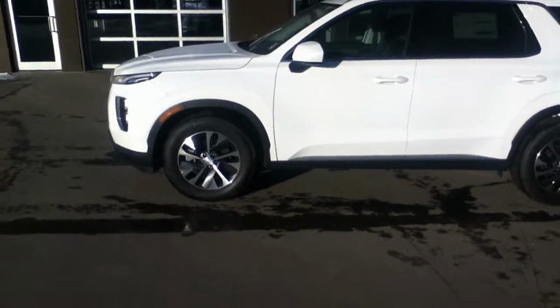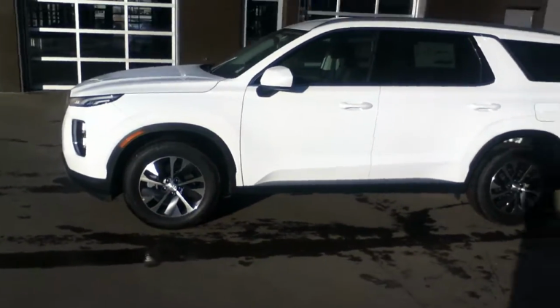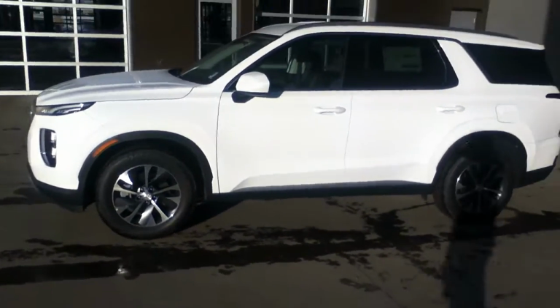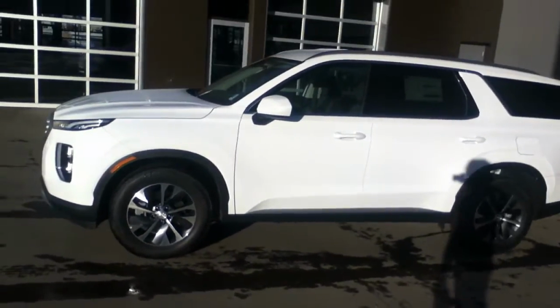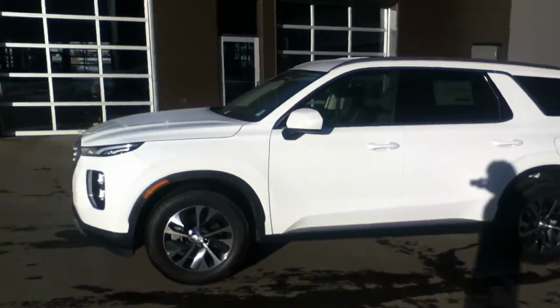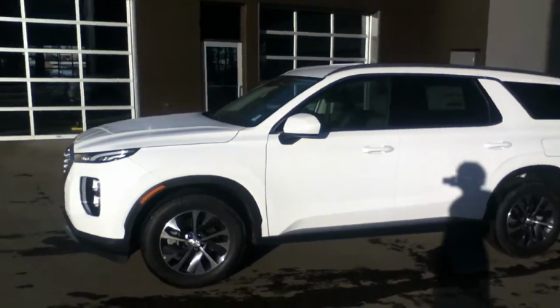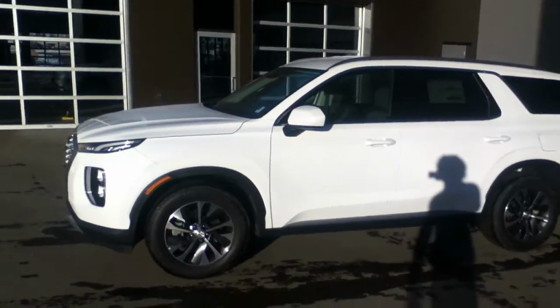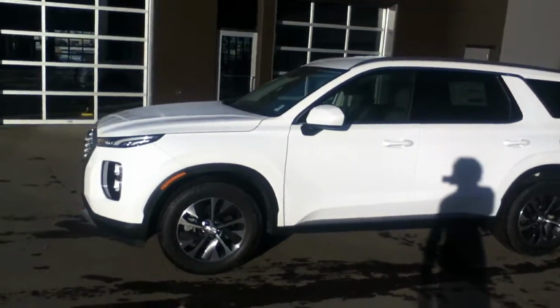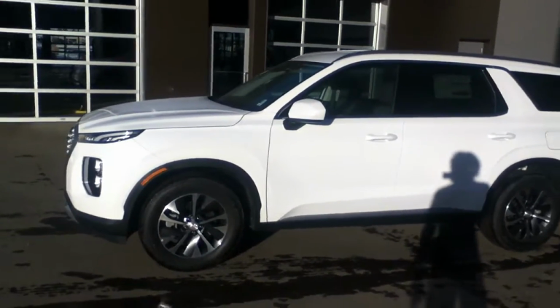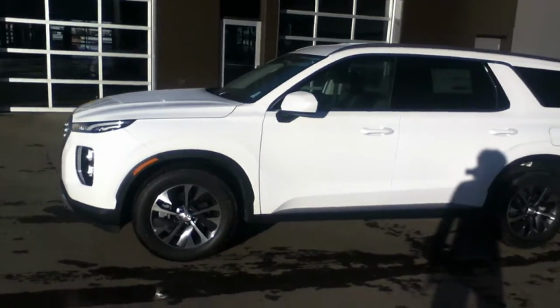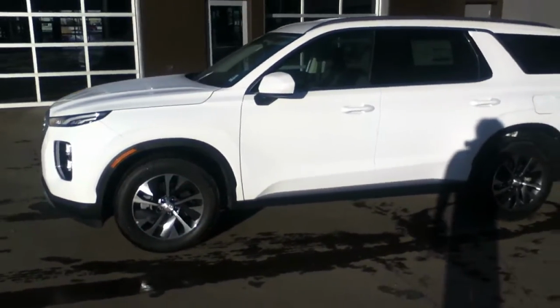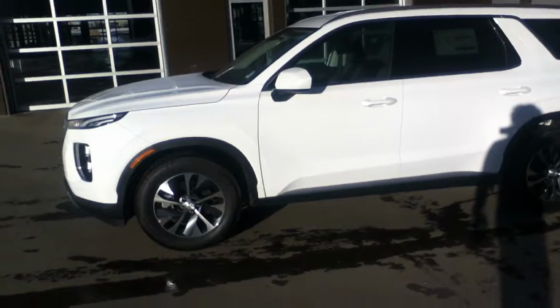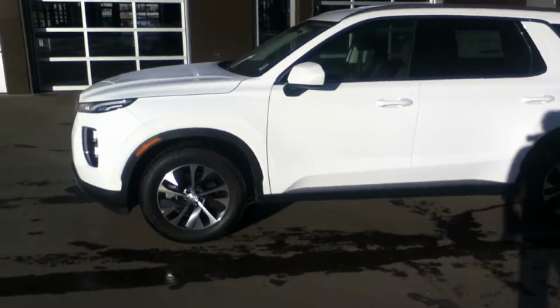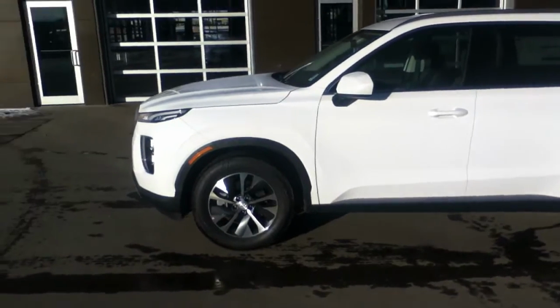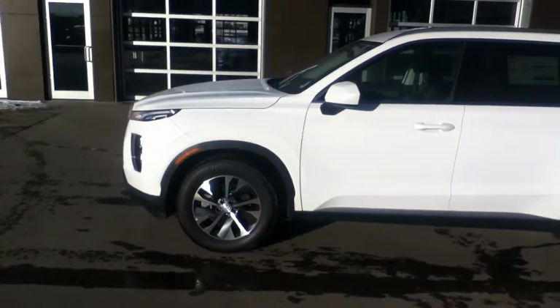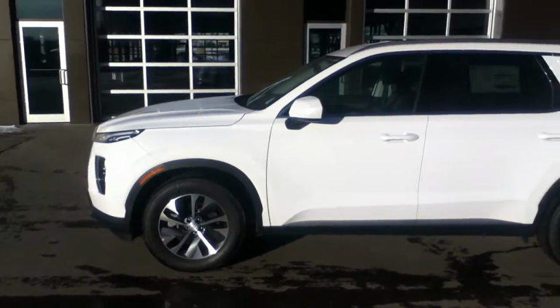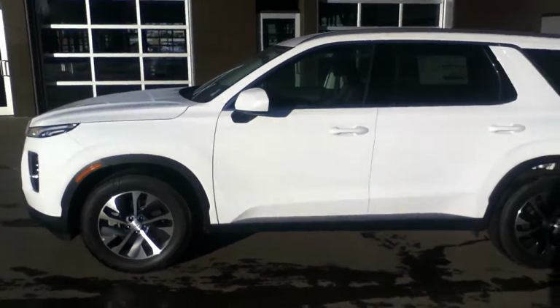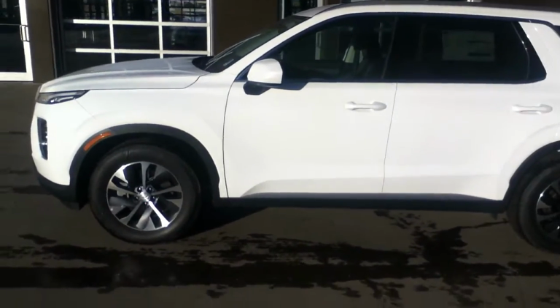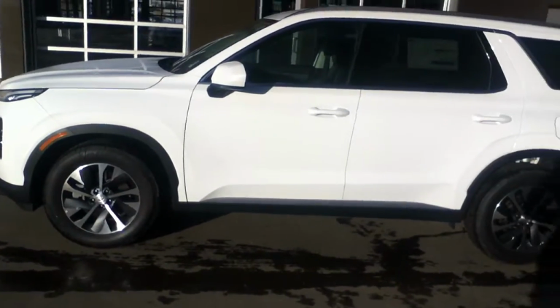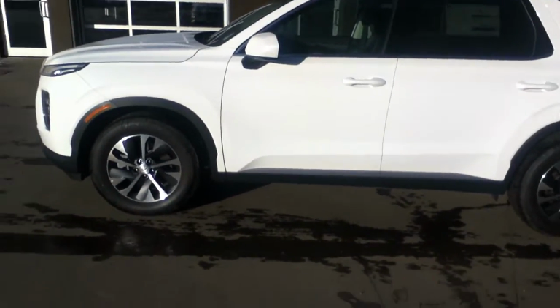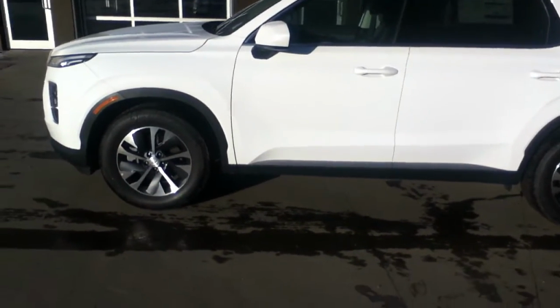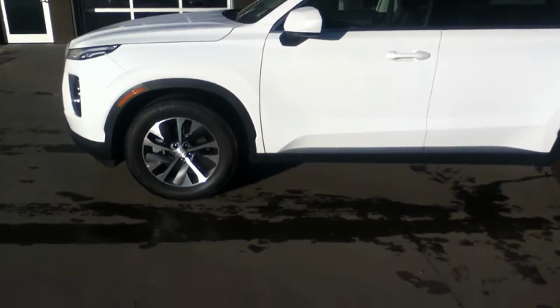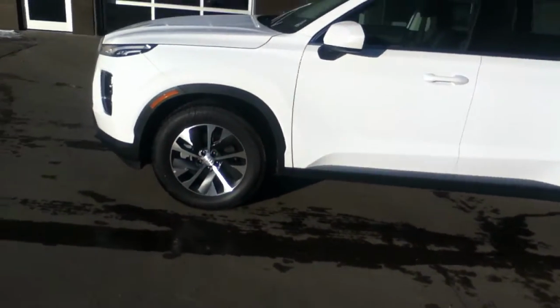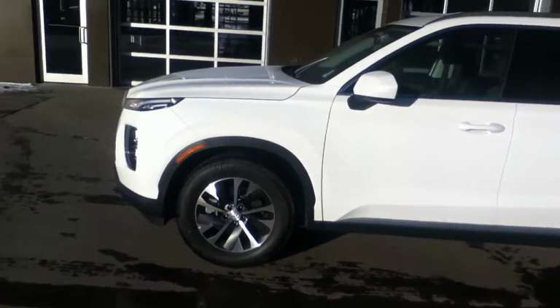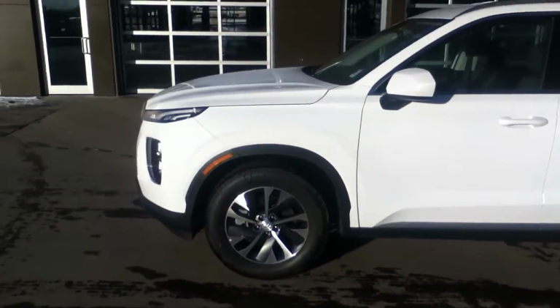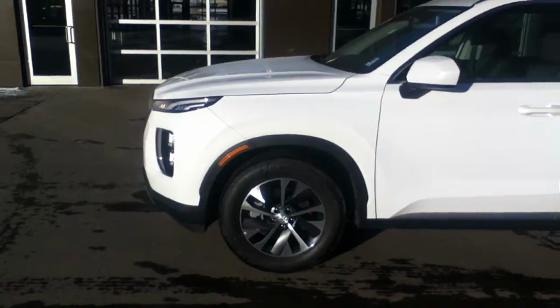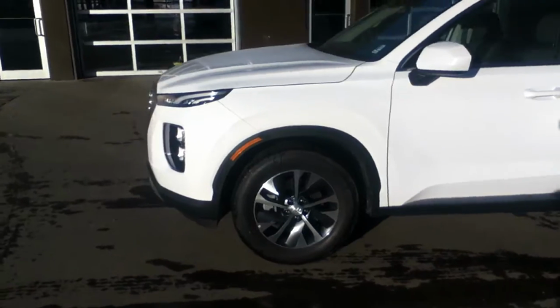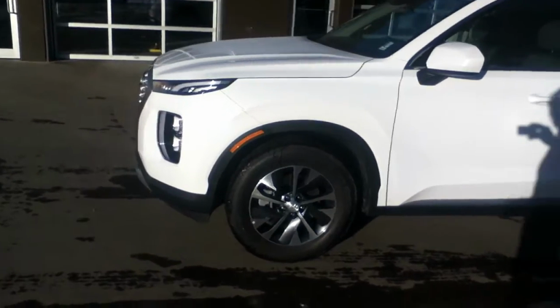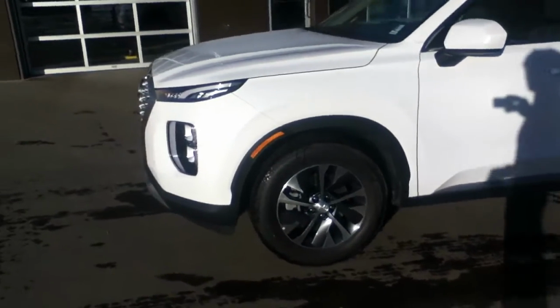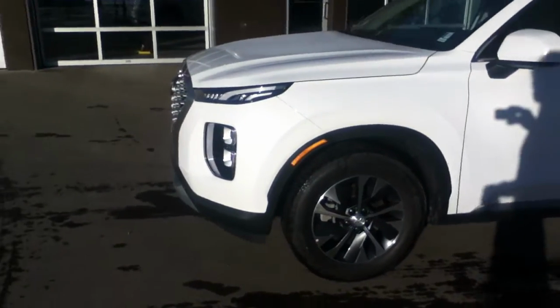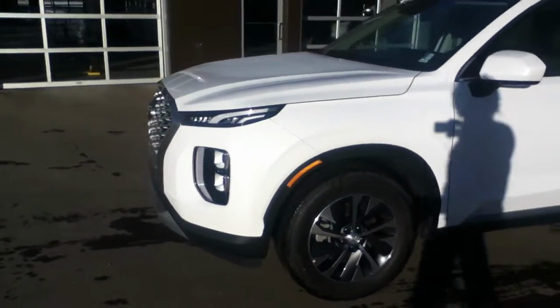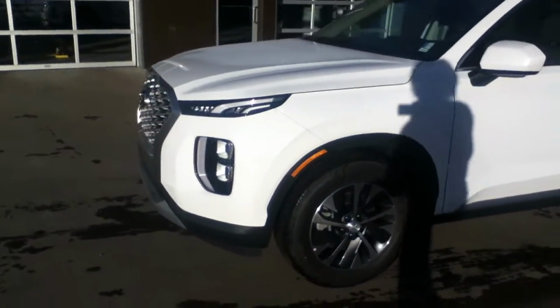Good morning Felix! On this beautiful sunny day, my name is Calvin at River City Hyundai. When I heard you were inquiring on a Palisade Essential, I wanted to personally record a video and send it just for you.